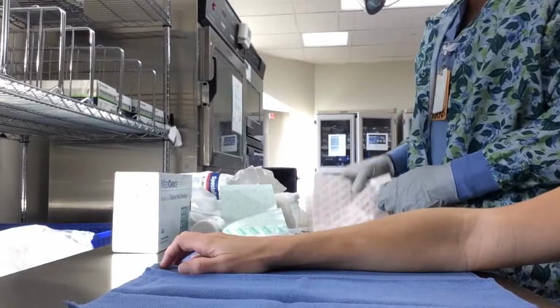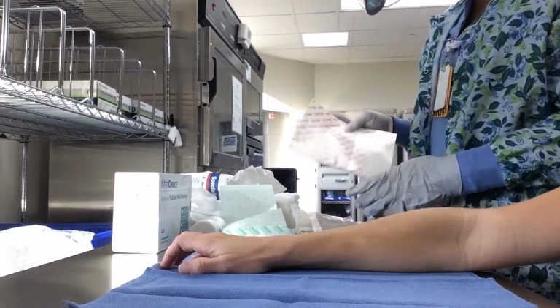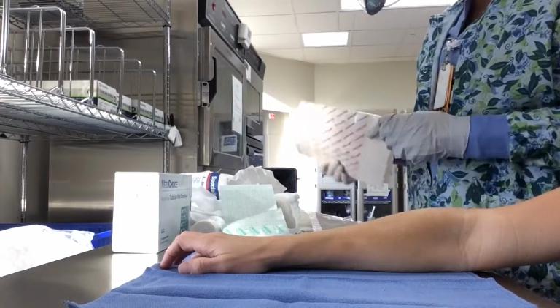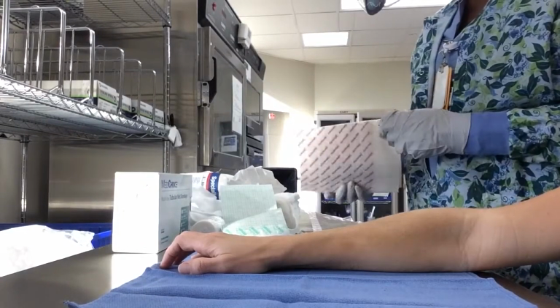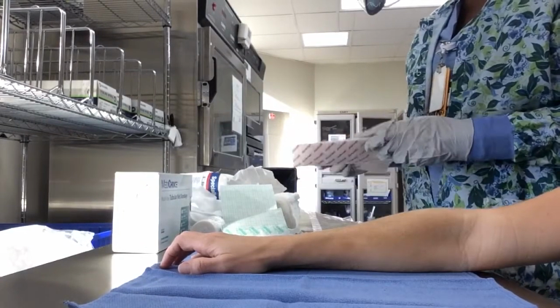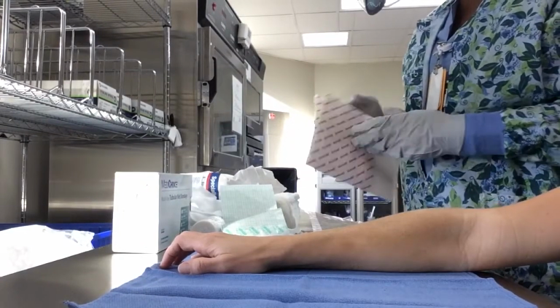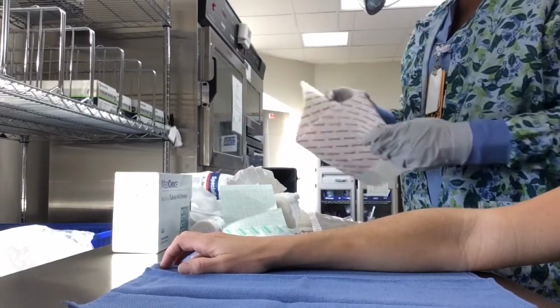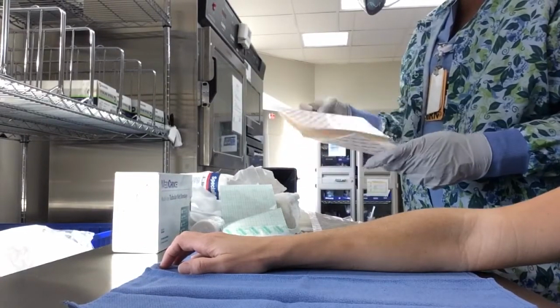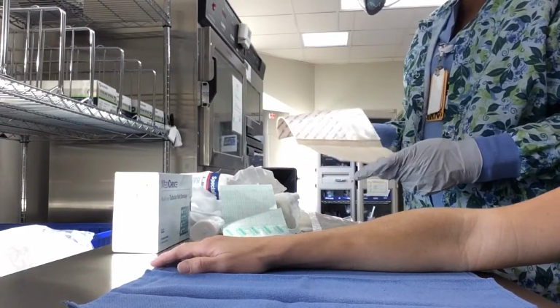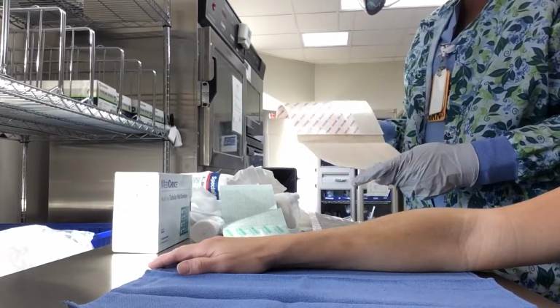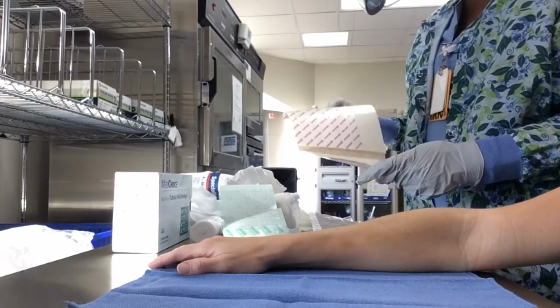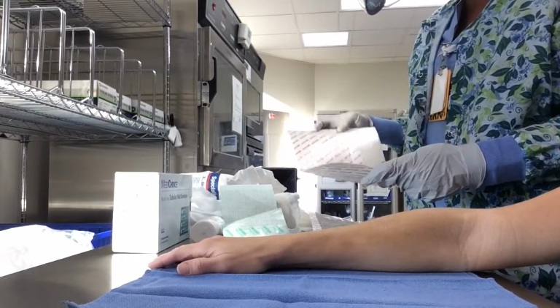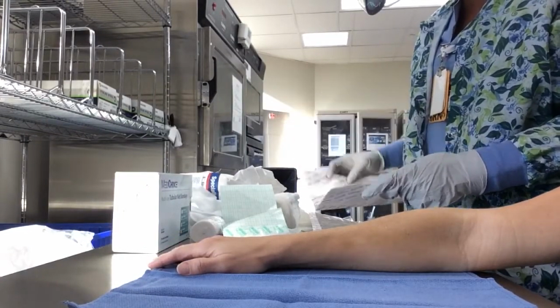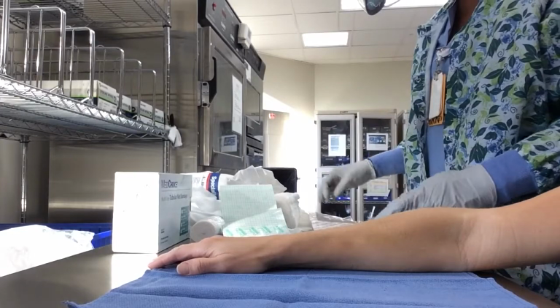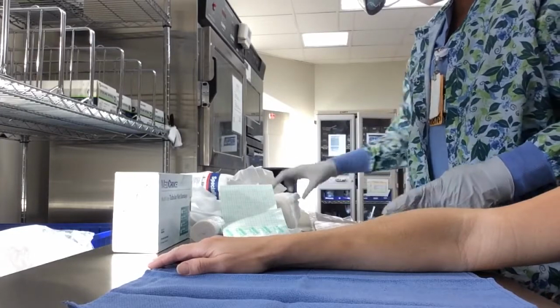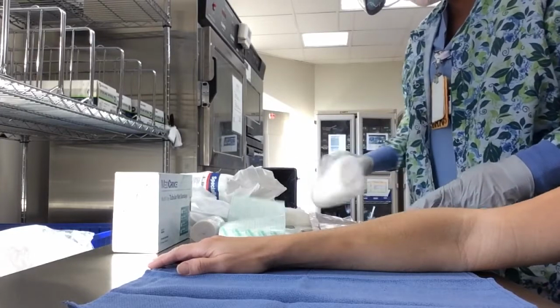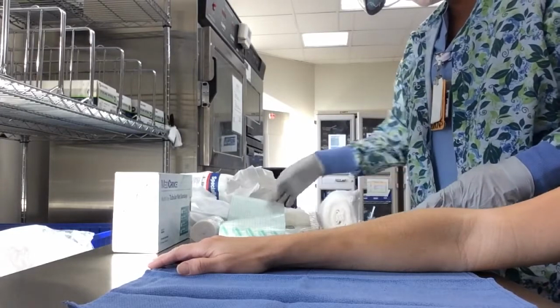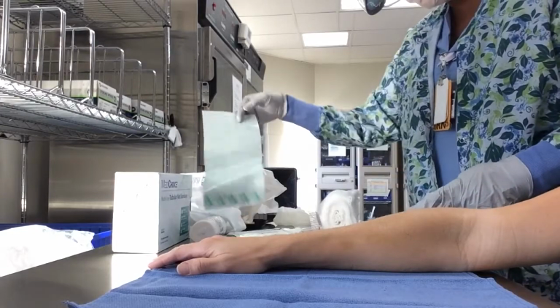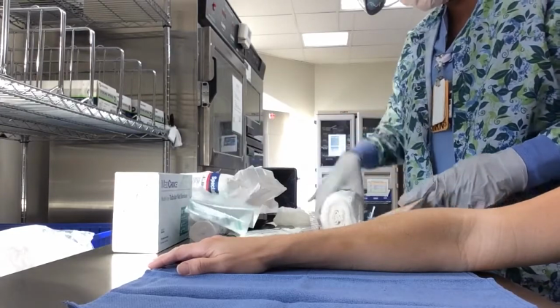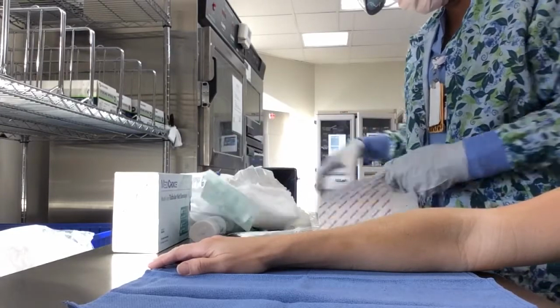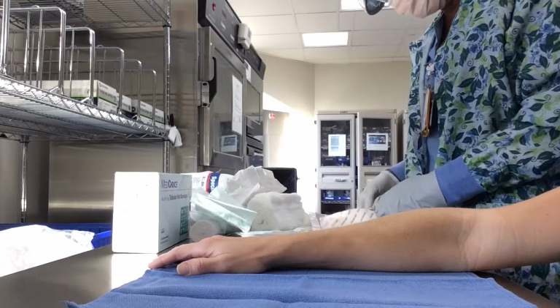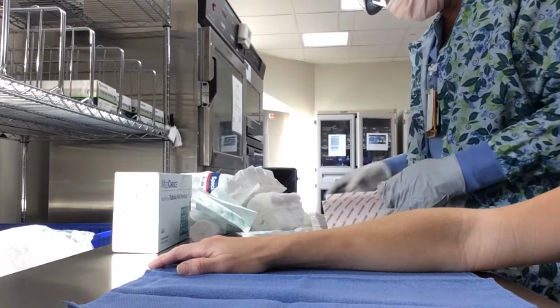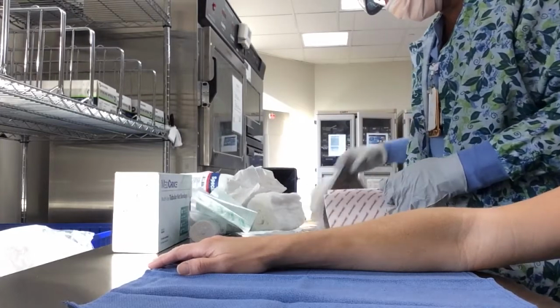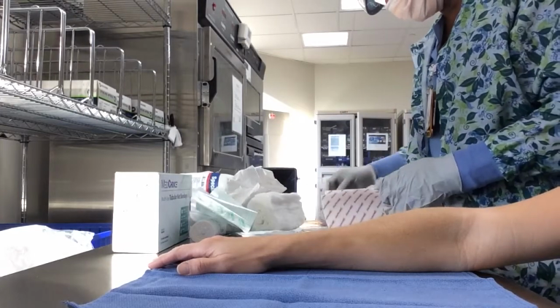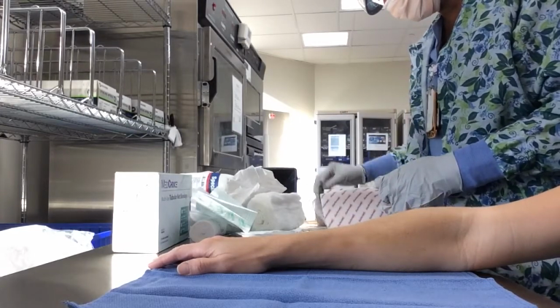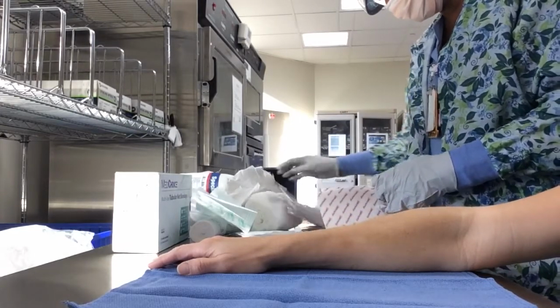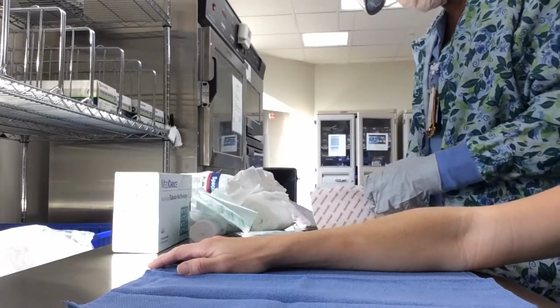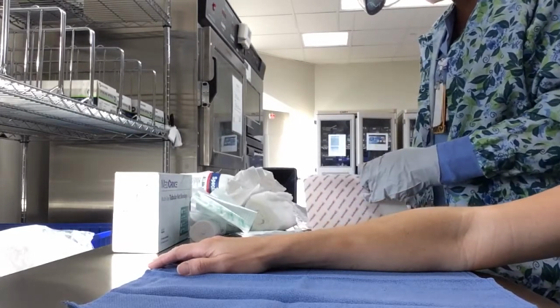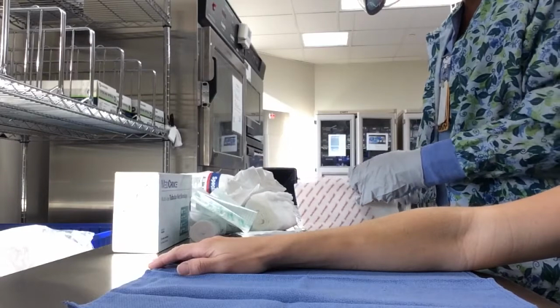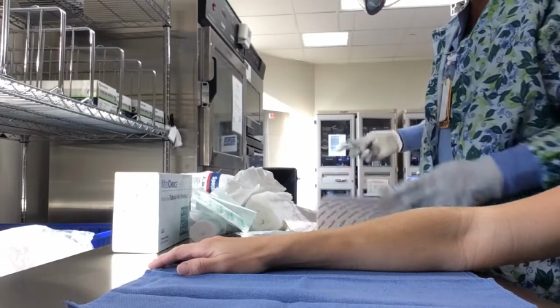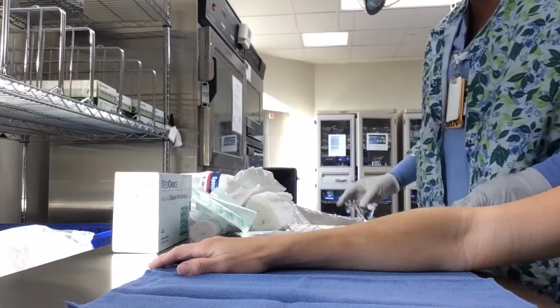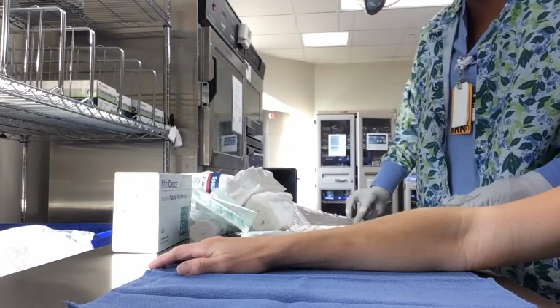This is Mepilex Lite. It is a silicone foam dressing. You will cut it to the size that you need, just a little bit past the wound edge.